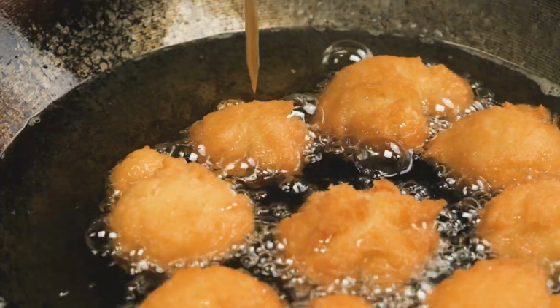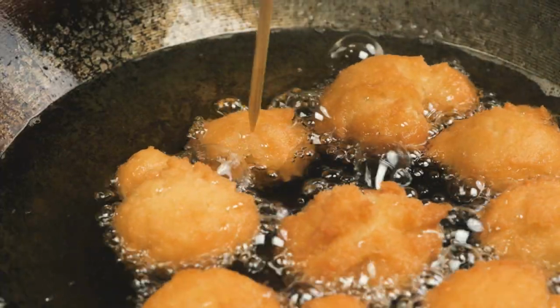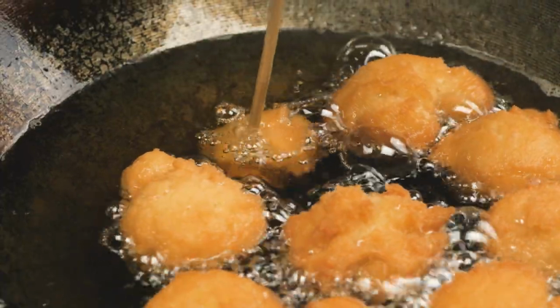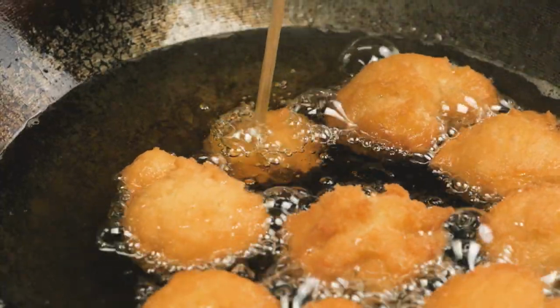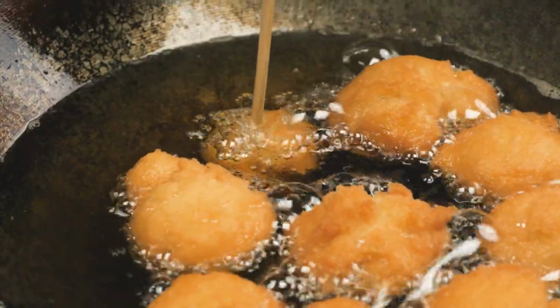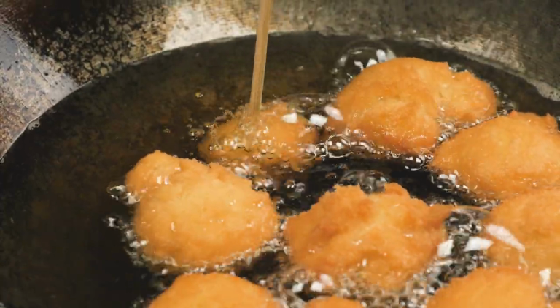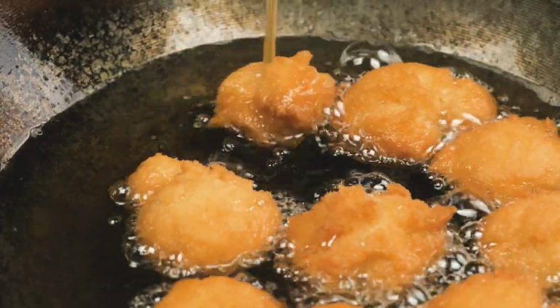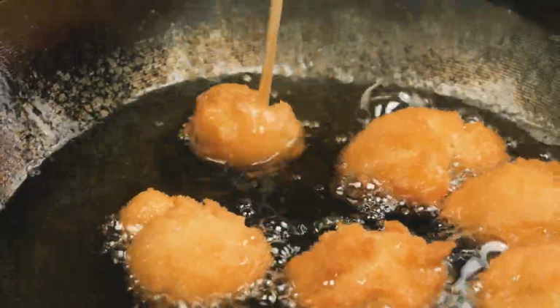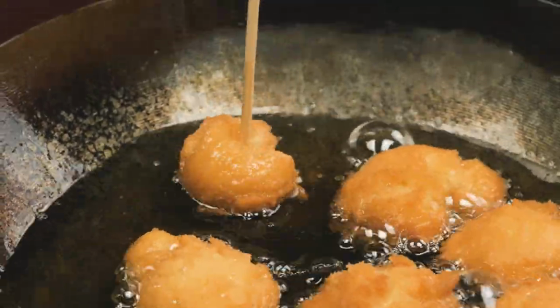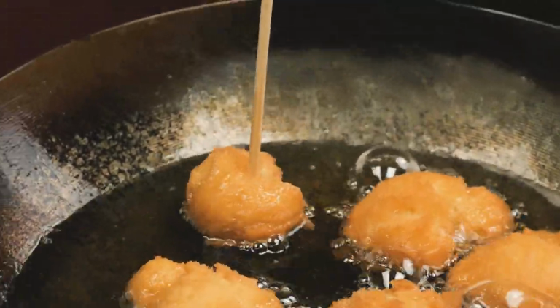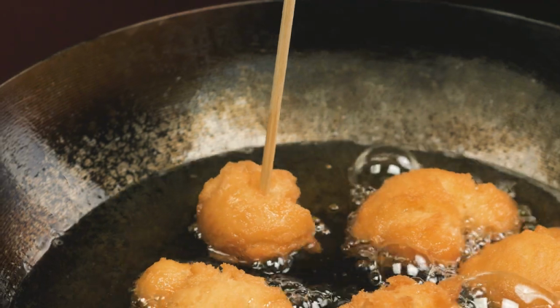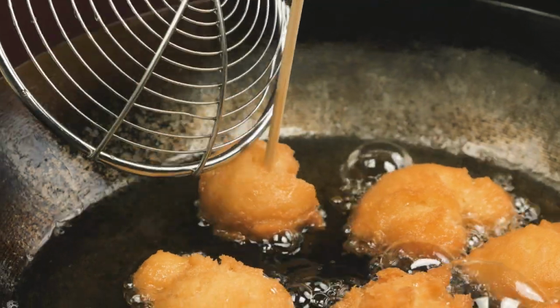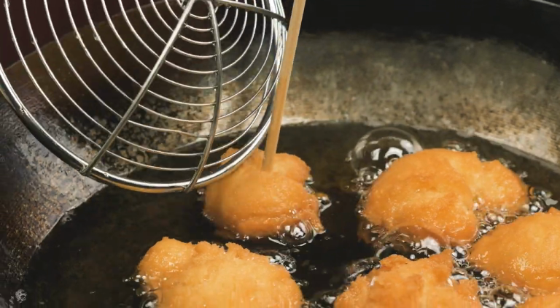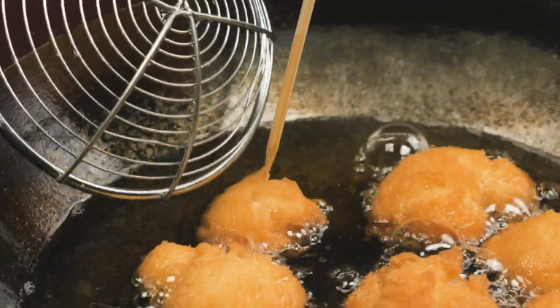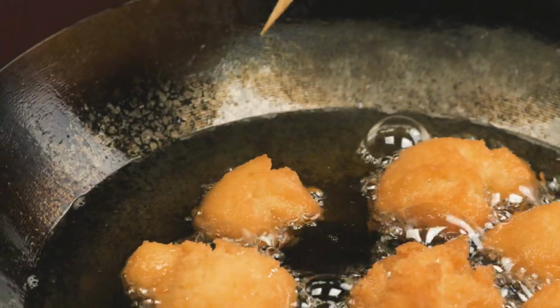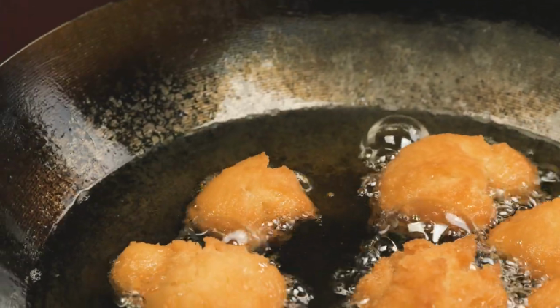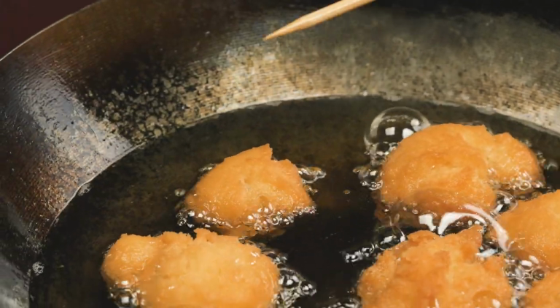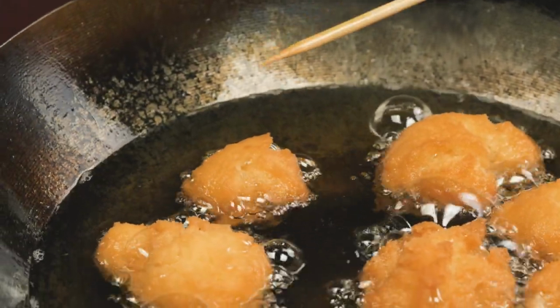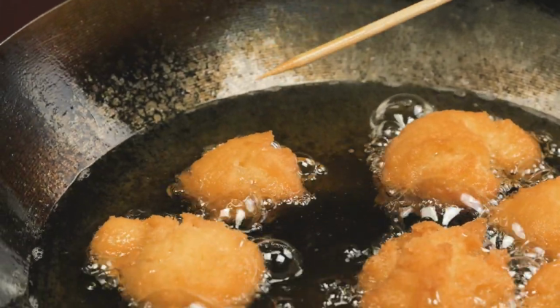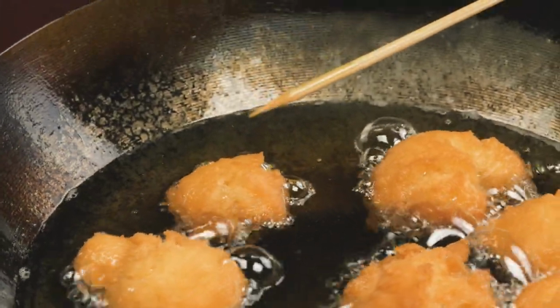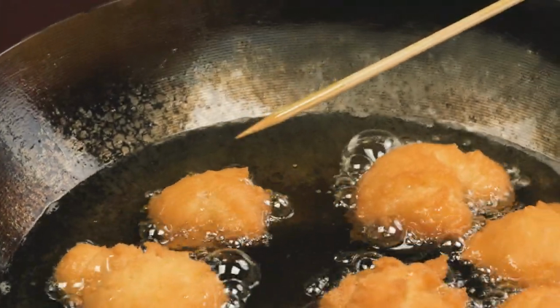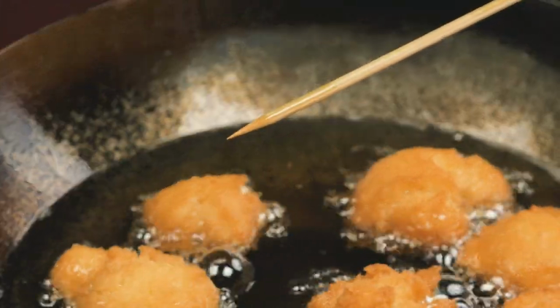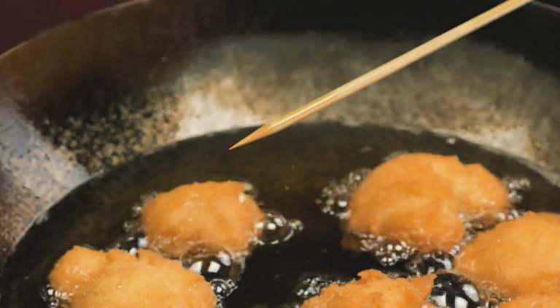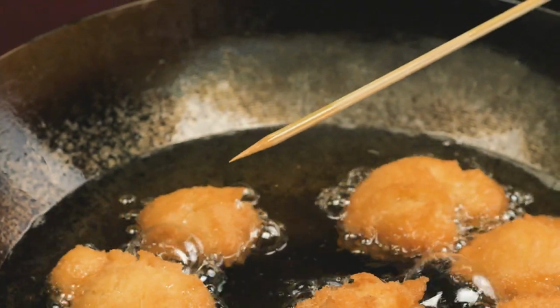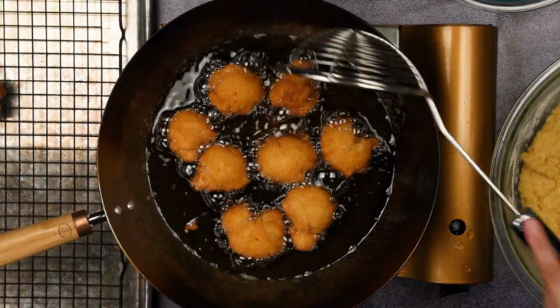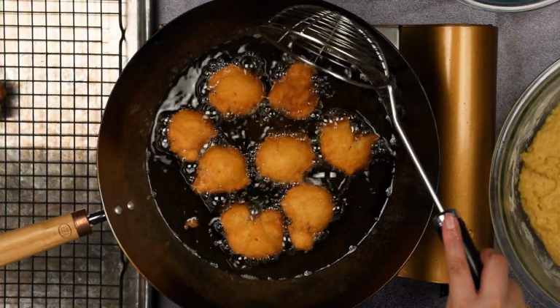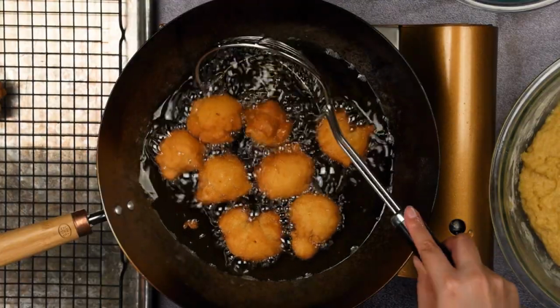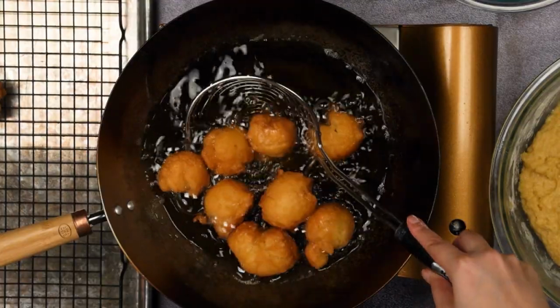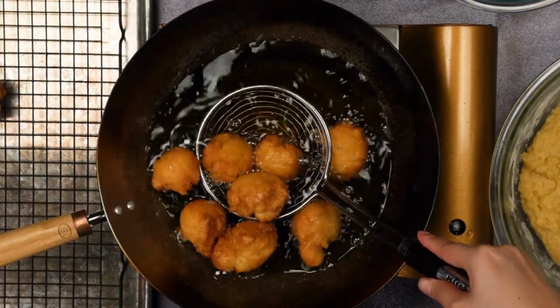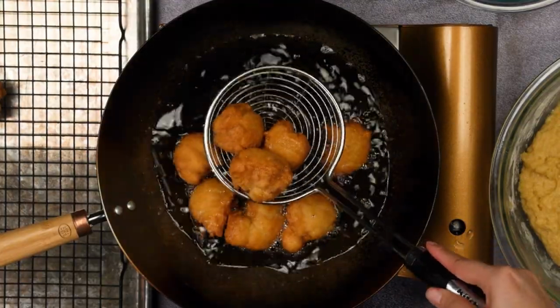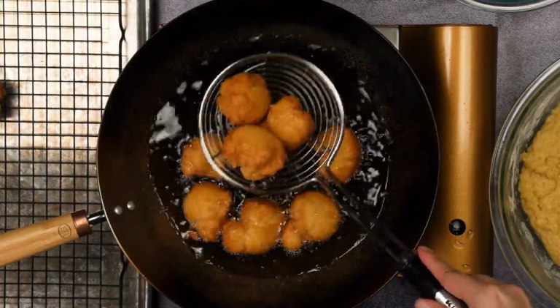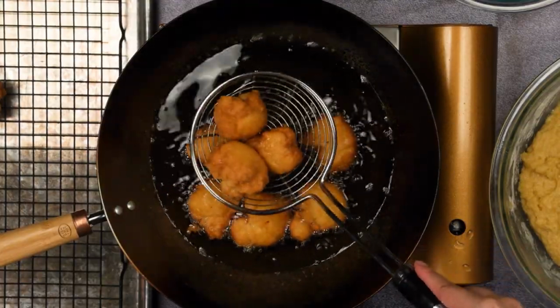You can tell if the andagi is ready by piercing it with a skewer — if it comes out clean then it is ready. Set it on a wire rack or plate lined with paper towels.